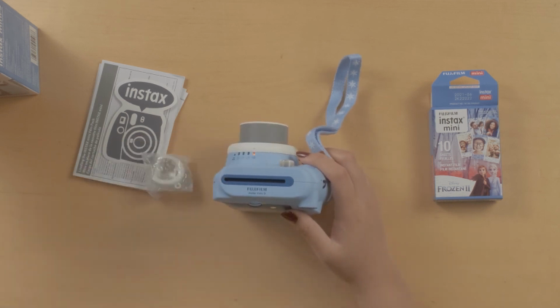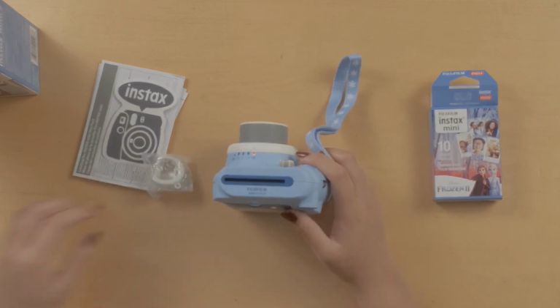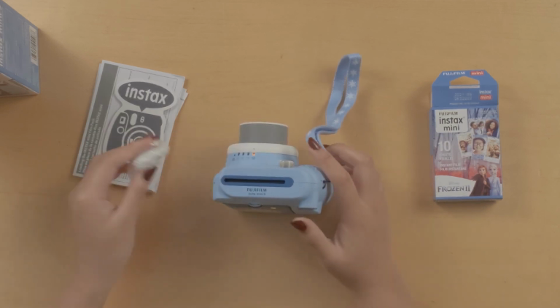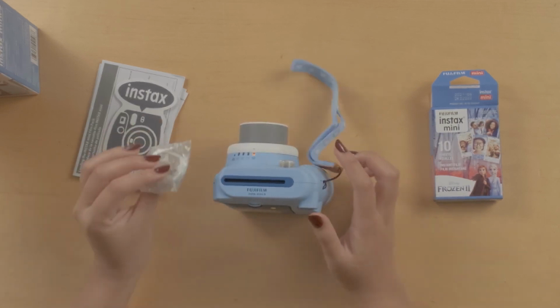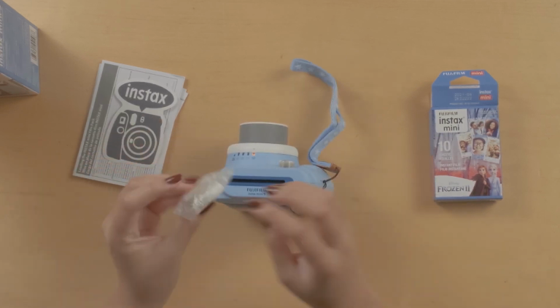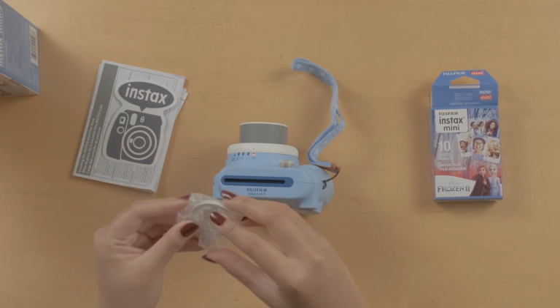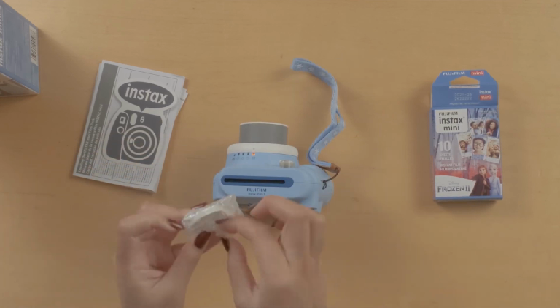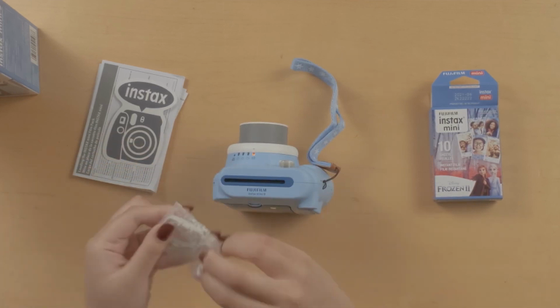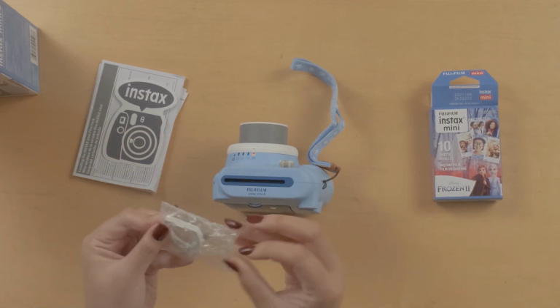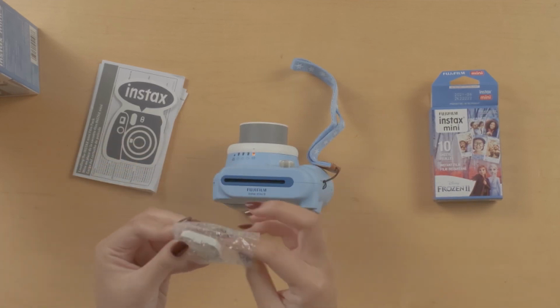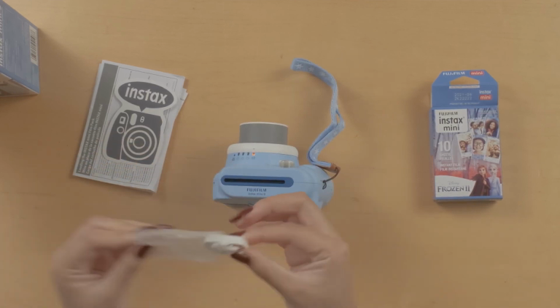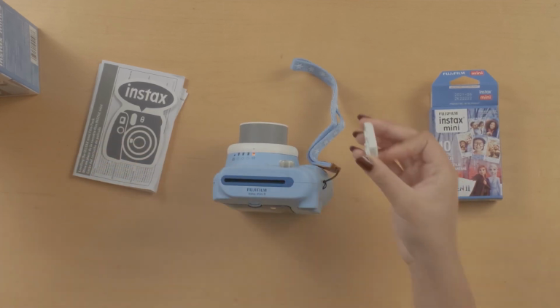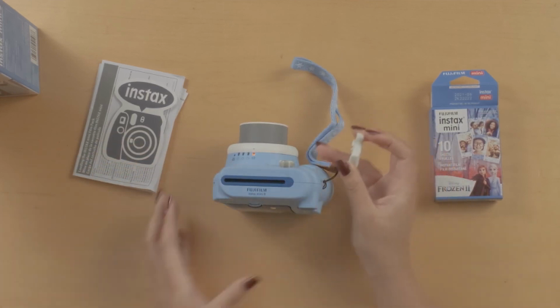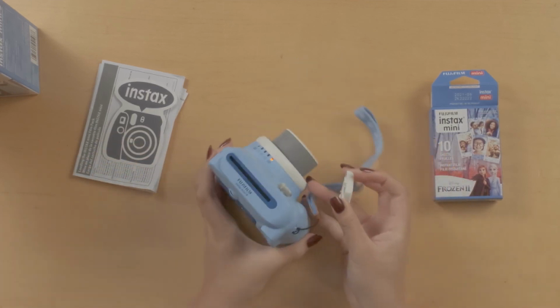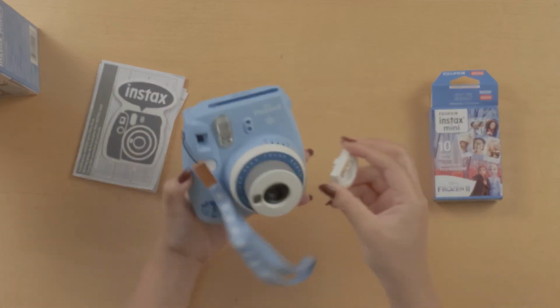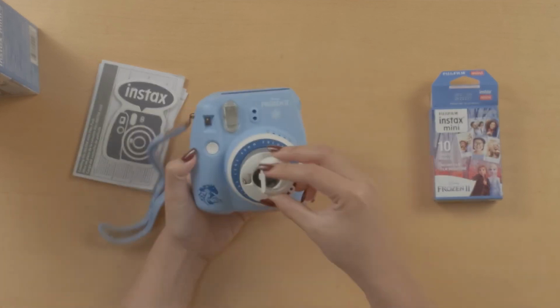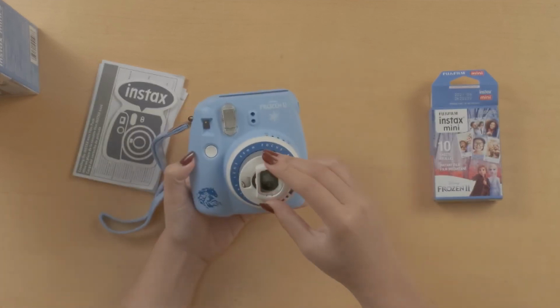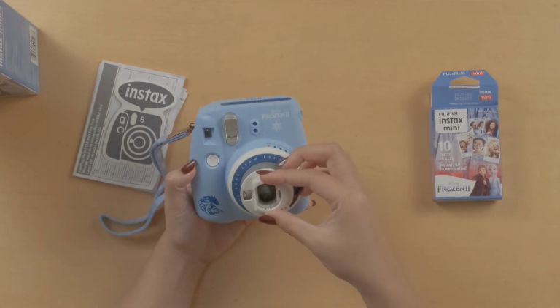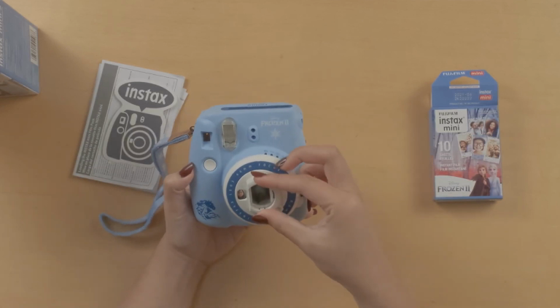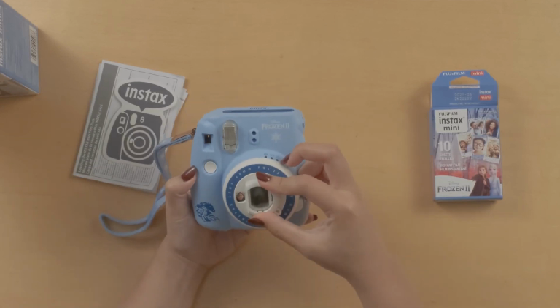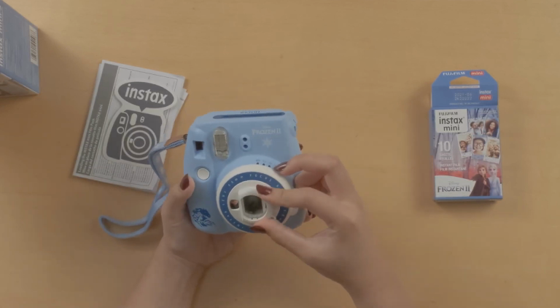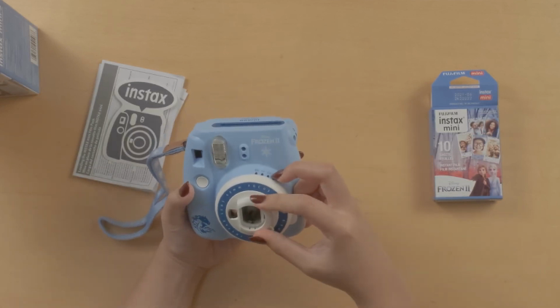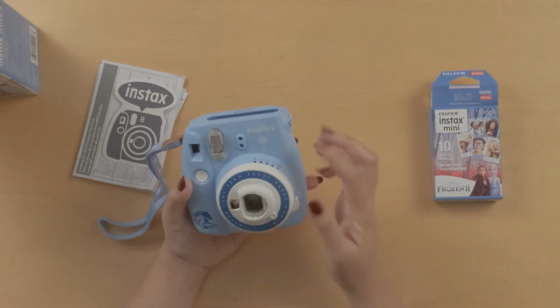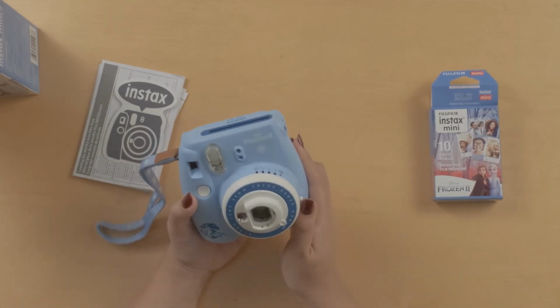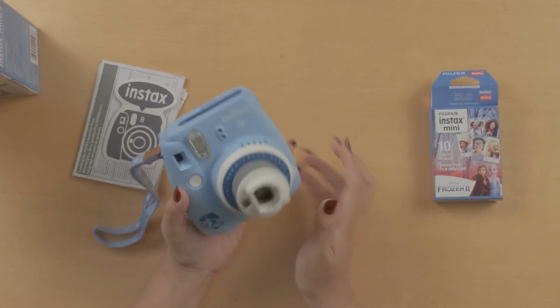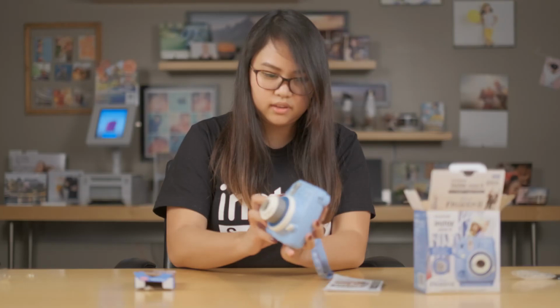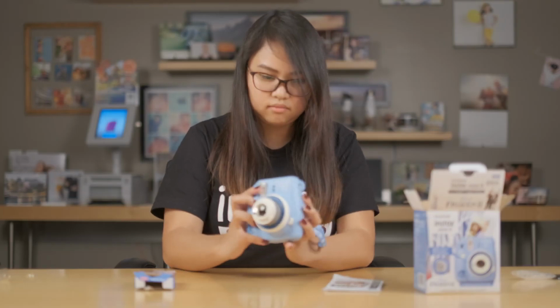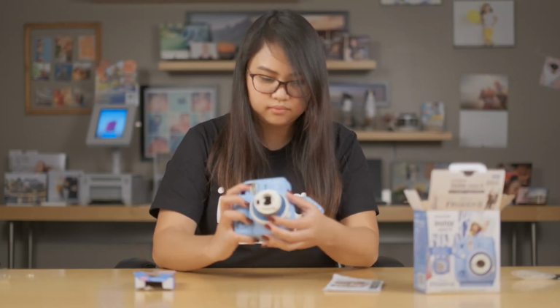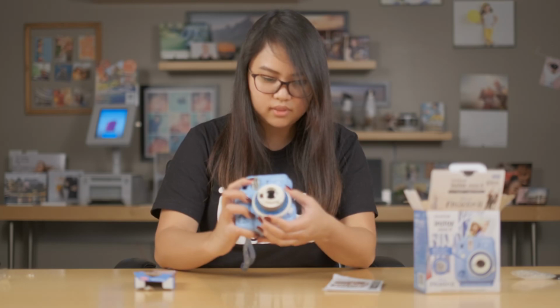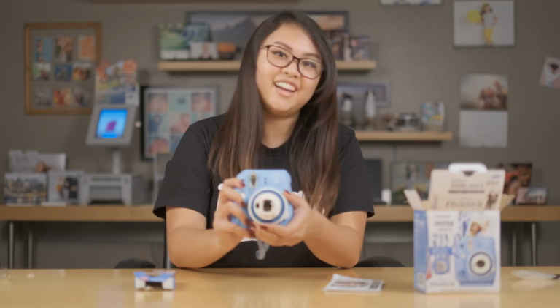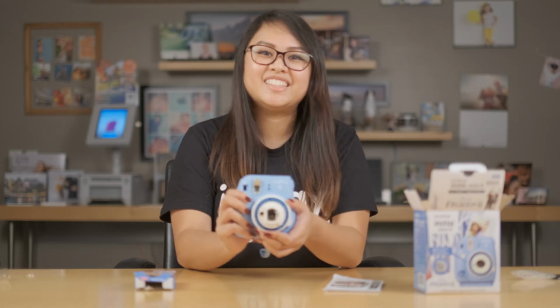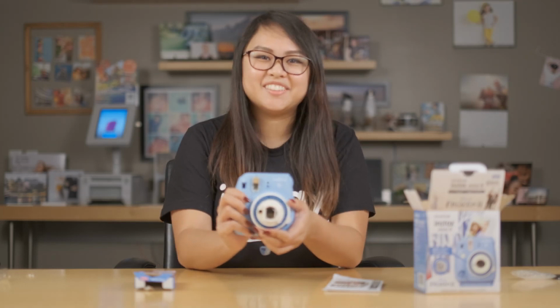Now let's put on the close-up attachment. It goes right in the front next to the selfie mirror. There we go. And now let's take a selfie.